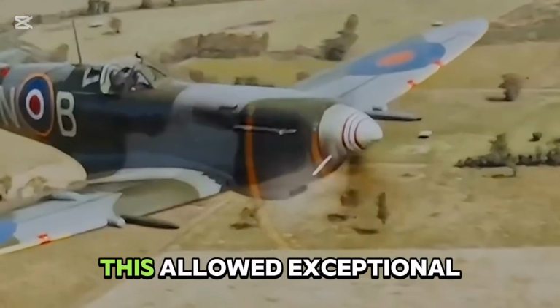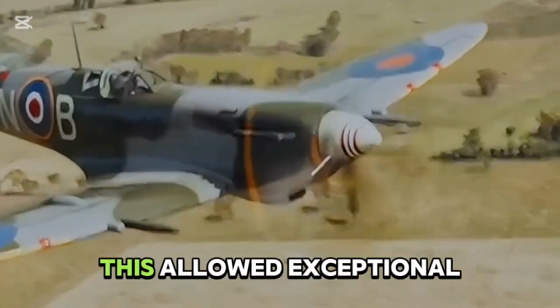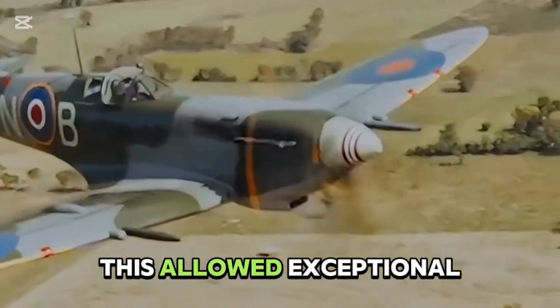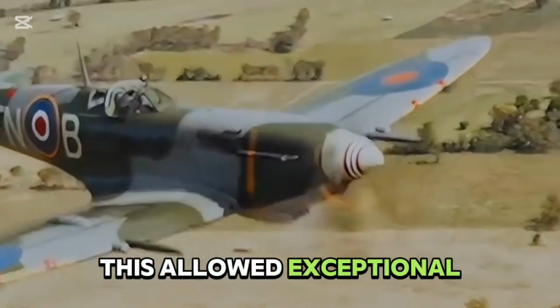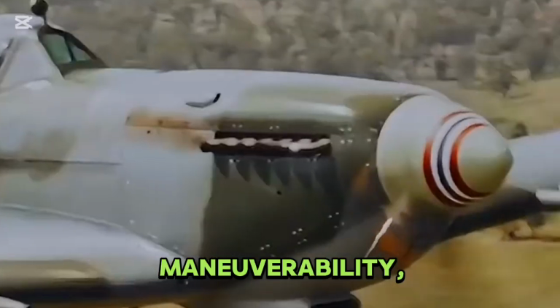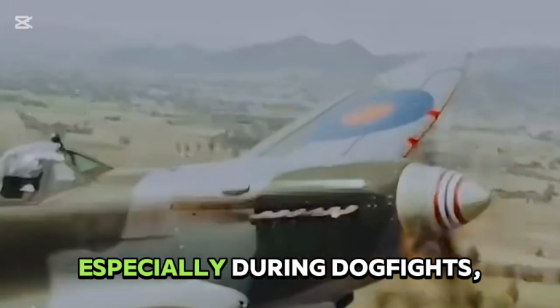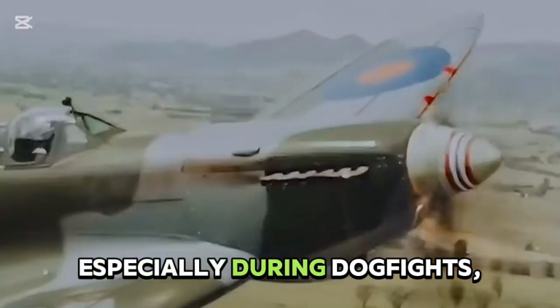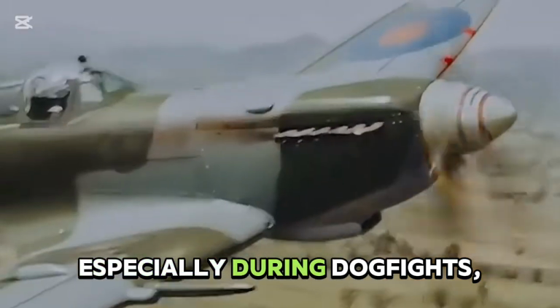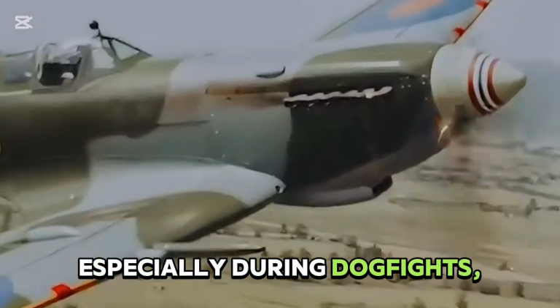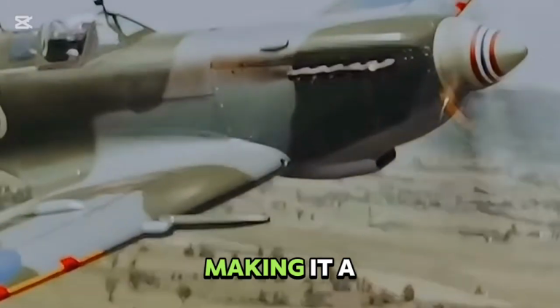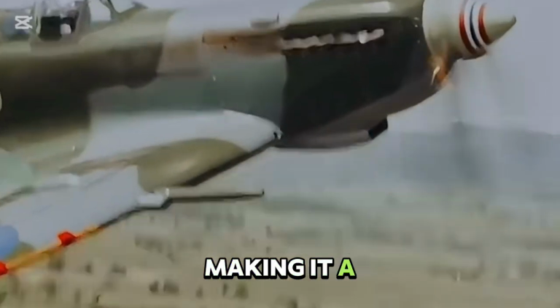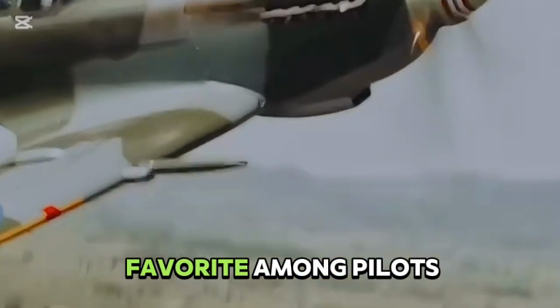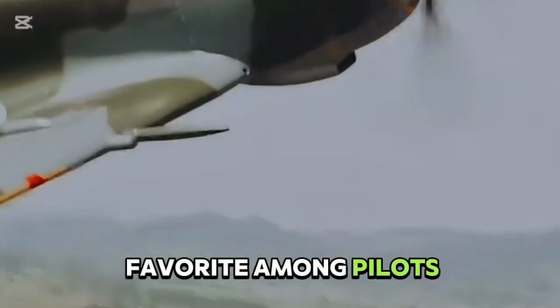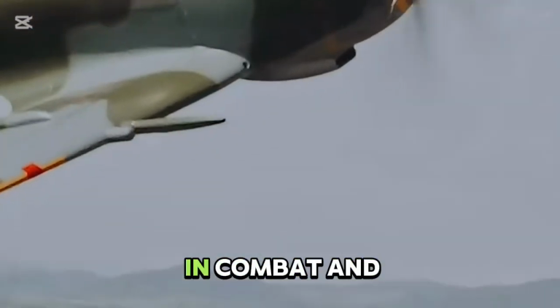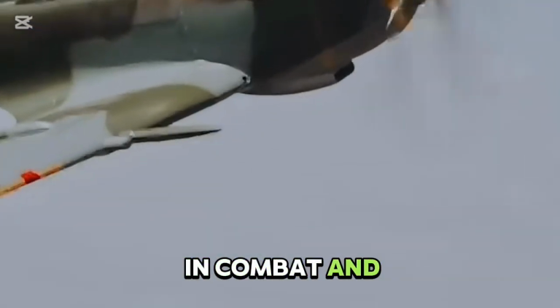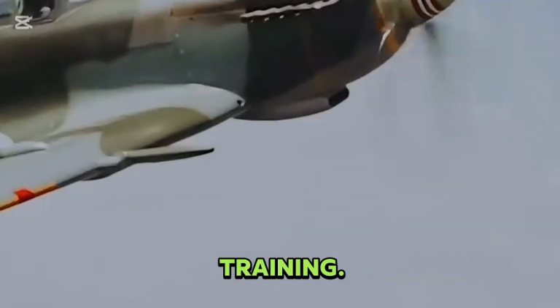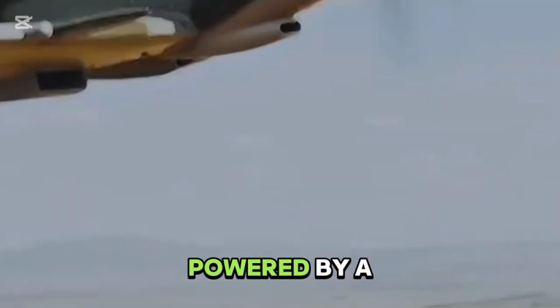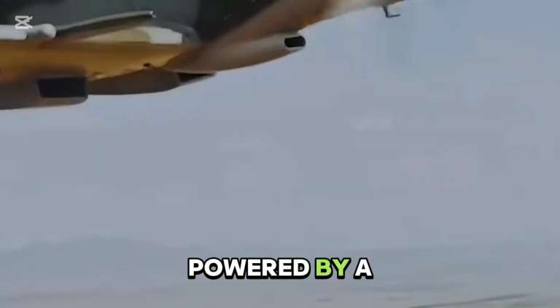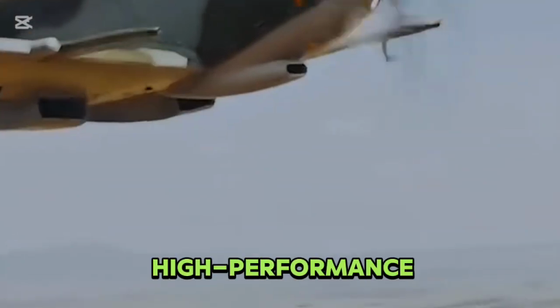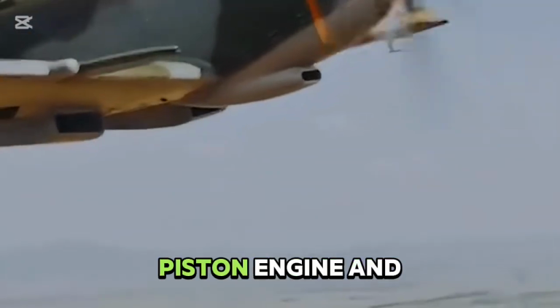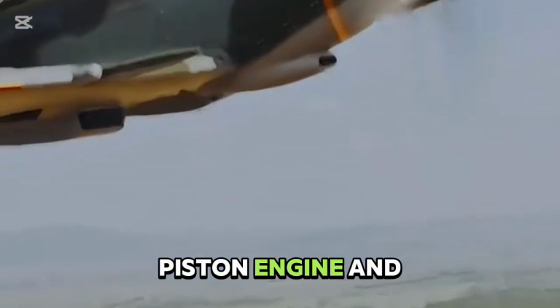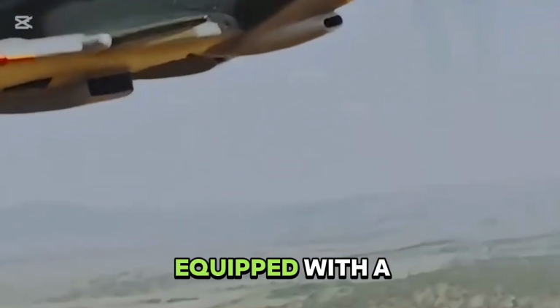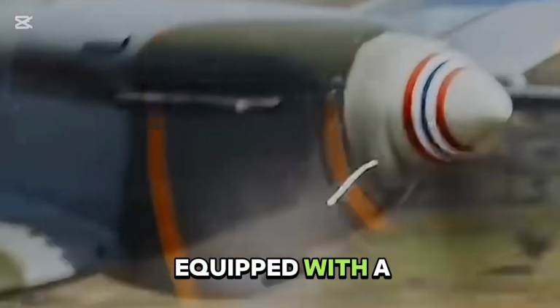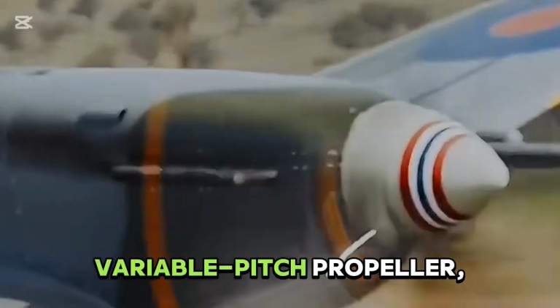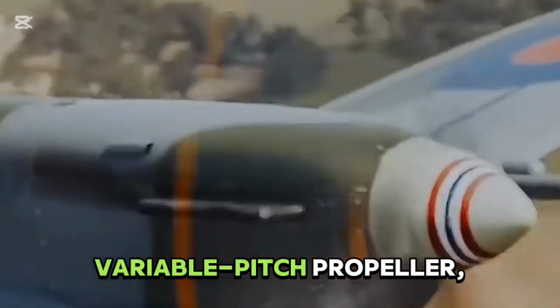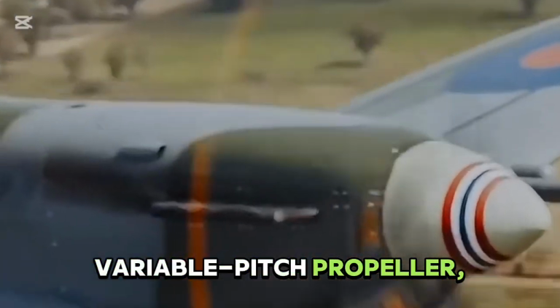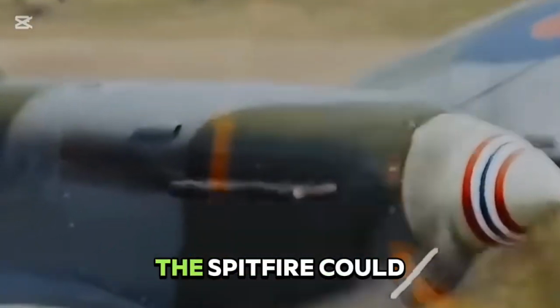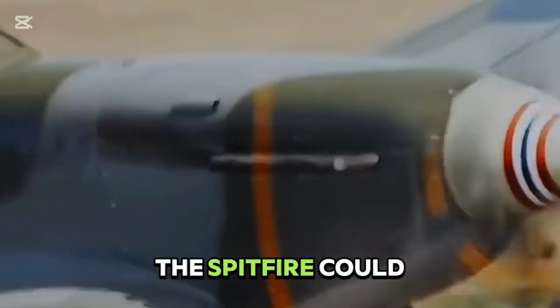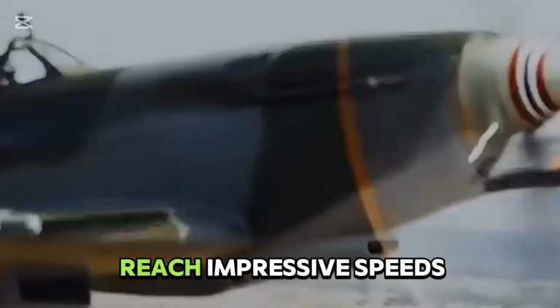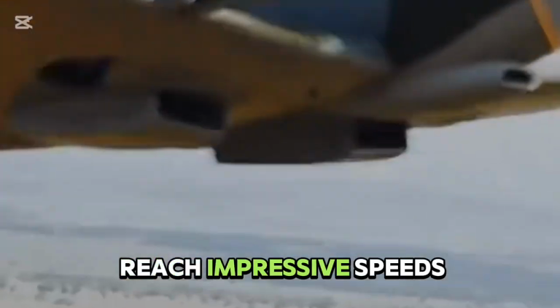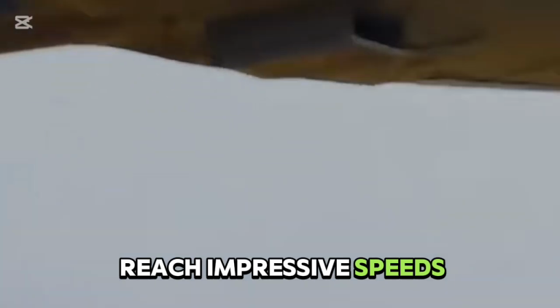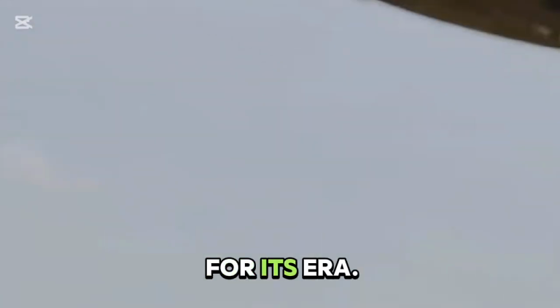This allowed exceptional maneuverability, especially during dogfights, making it a favorite among pilots in combat and training. Powered by a high-performance piston engine and equipped with a variable-pitch propeller, the Spitfire could reach impressive speeds for its era.